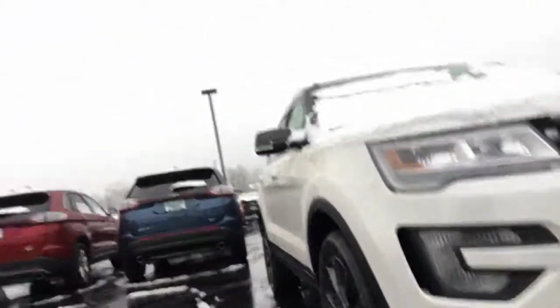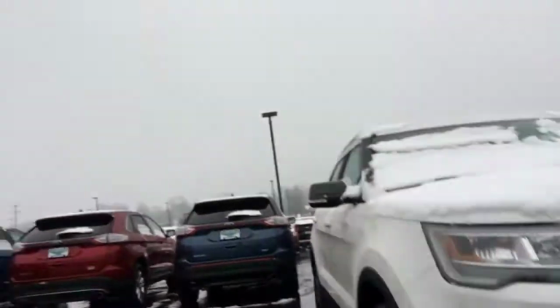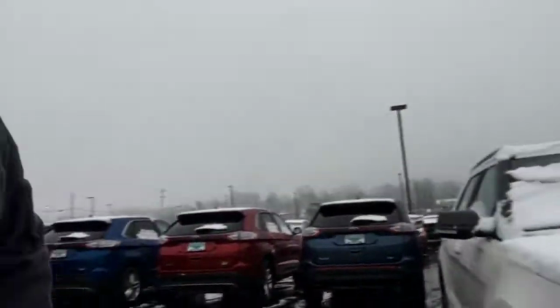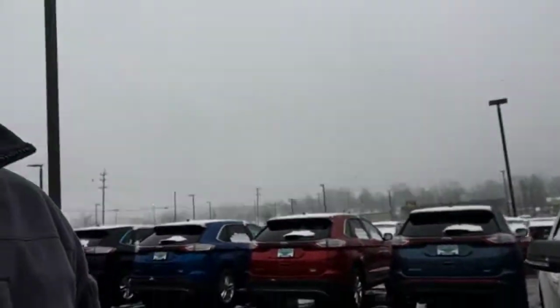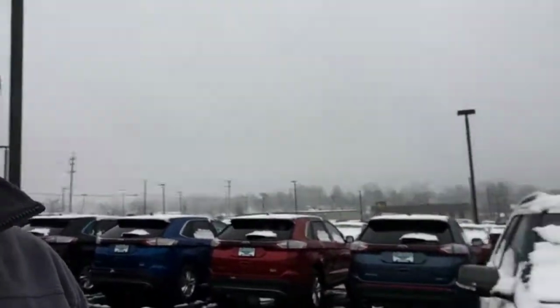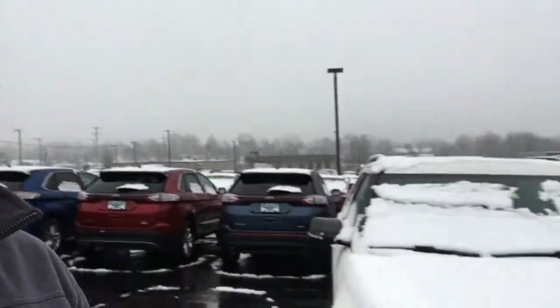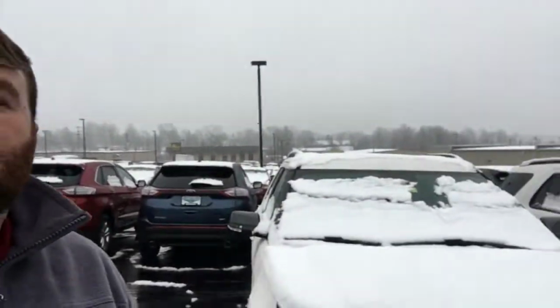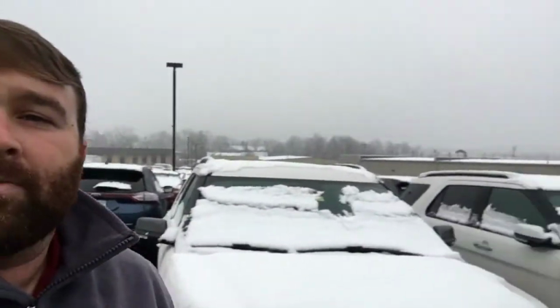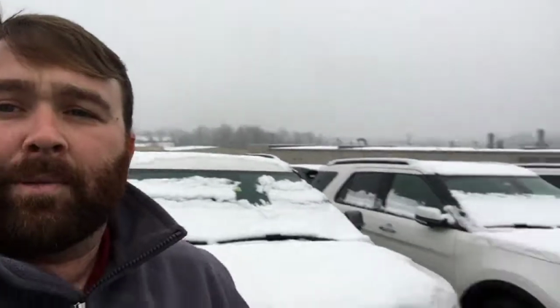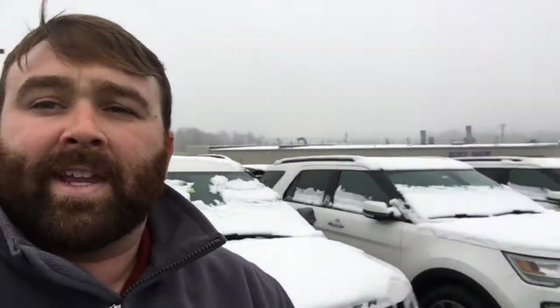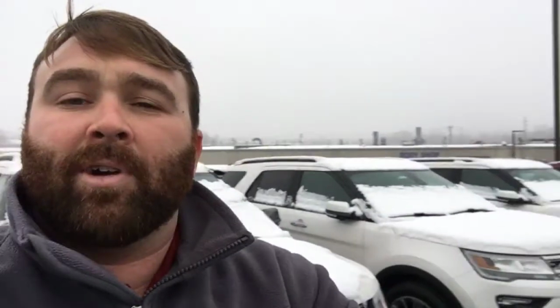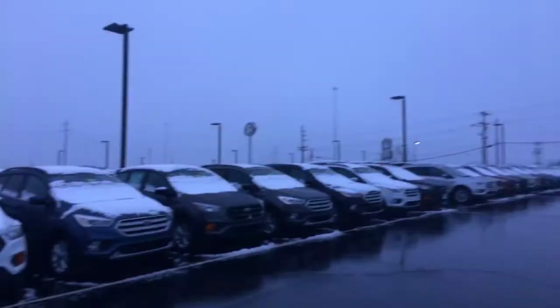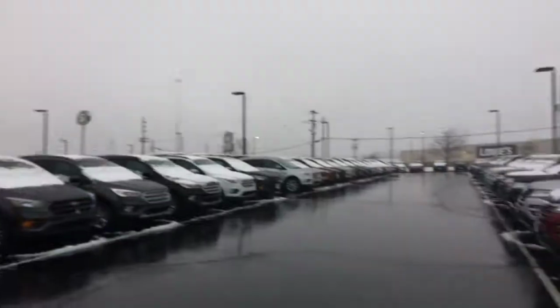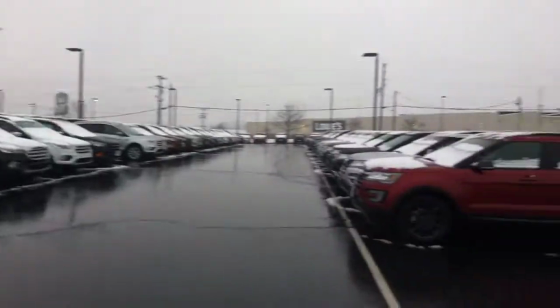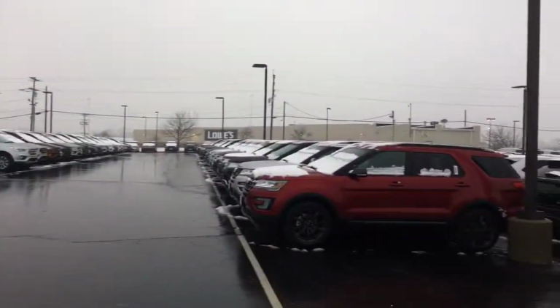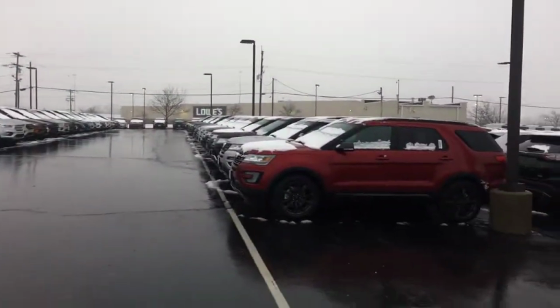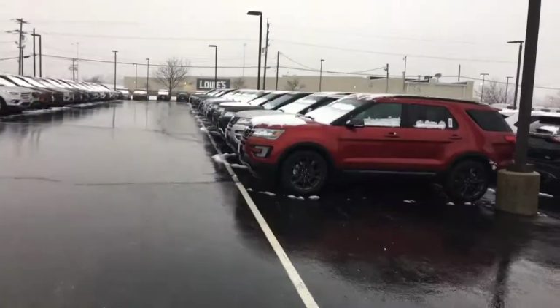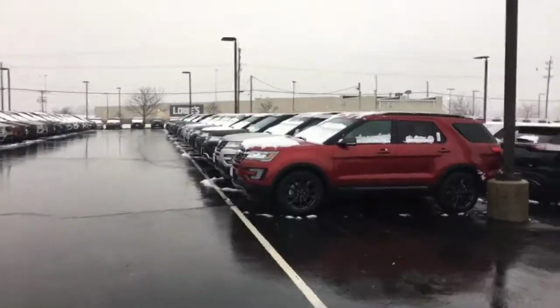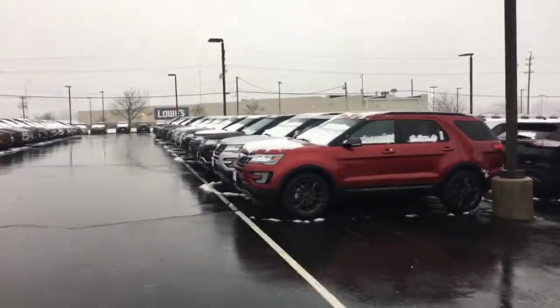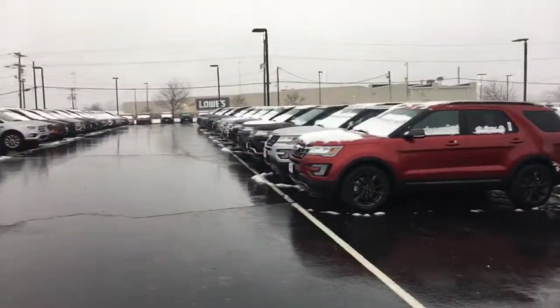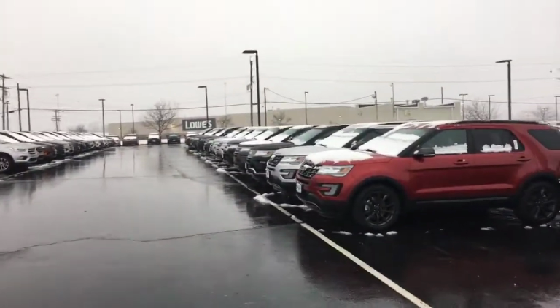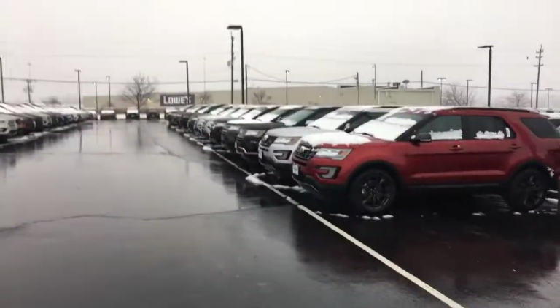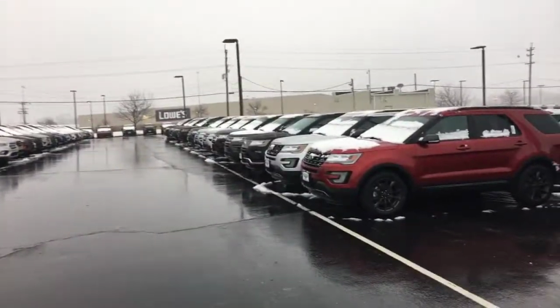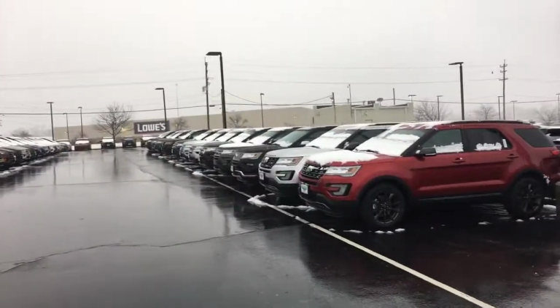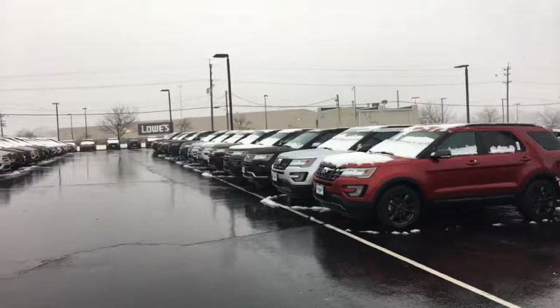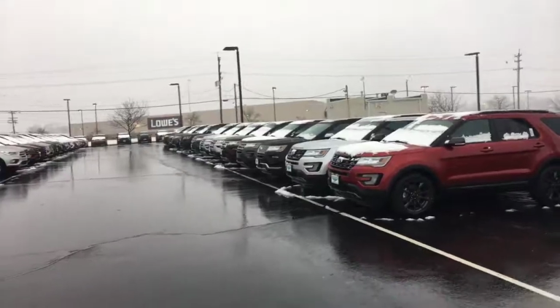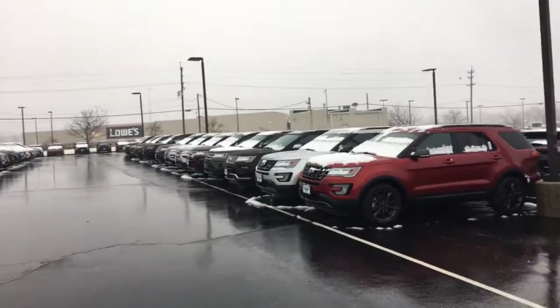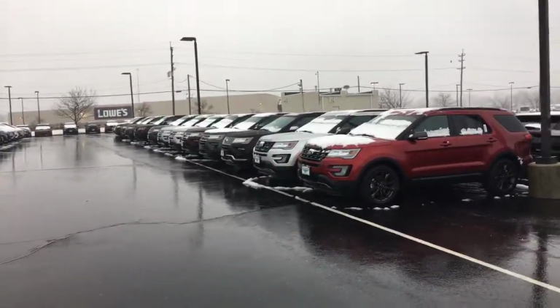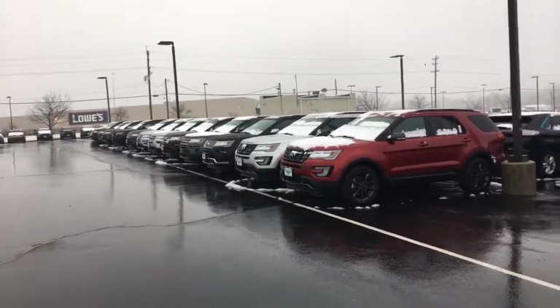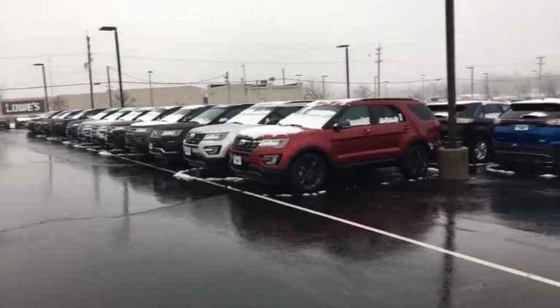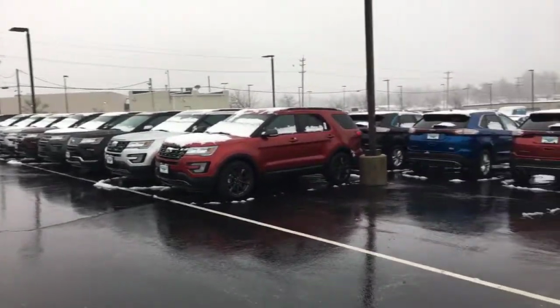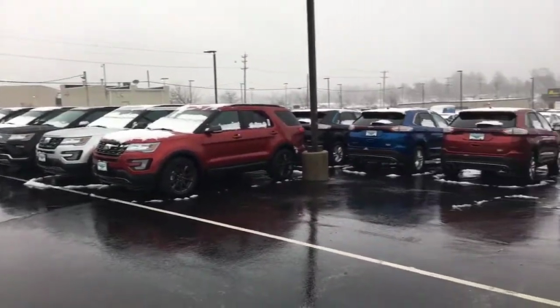And I wanted to show you — let me flip around the camera — not only do we have that Explorer, but we've got this entire row of Explorers that you can choose from.